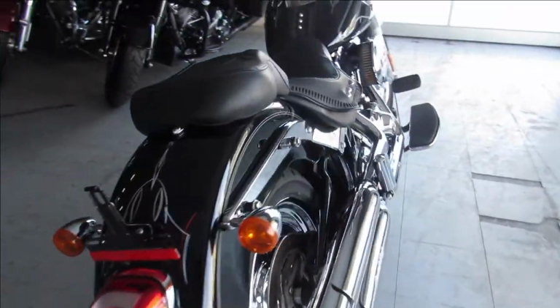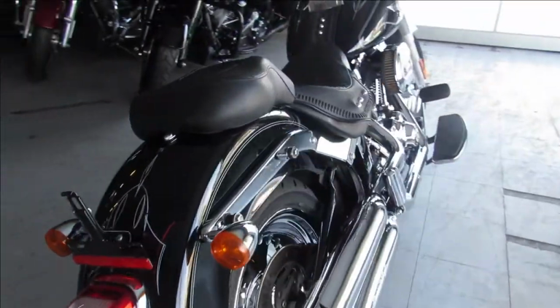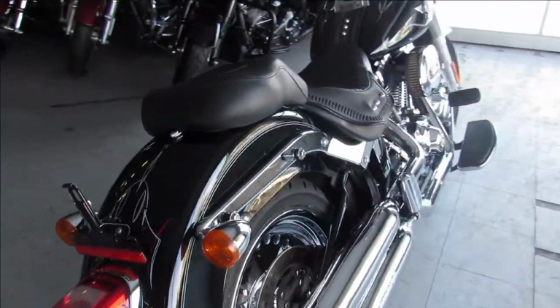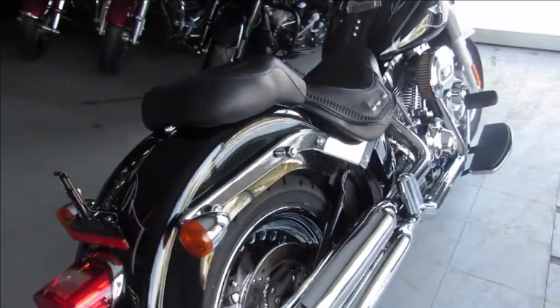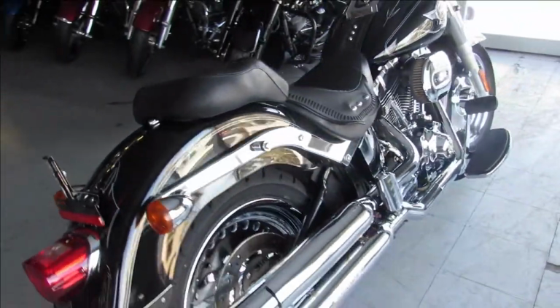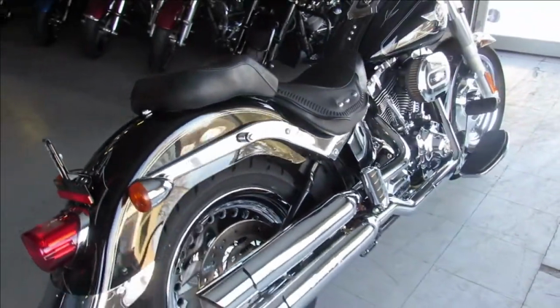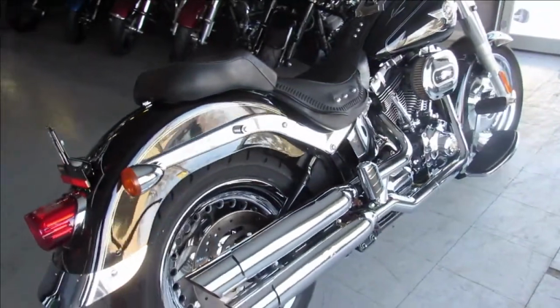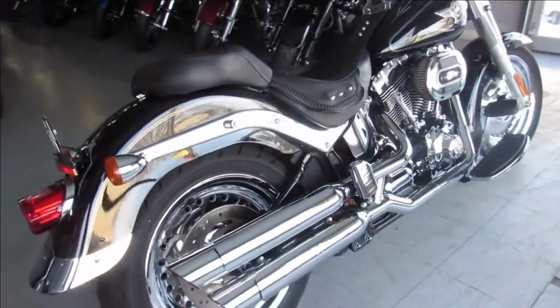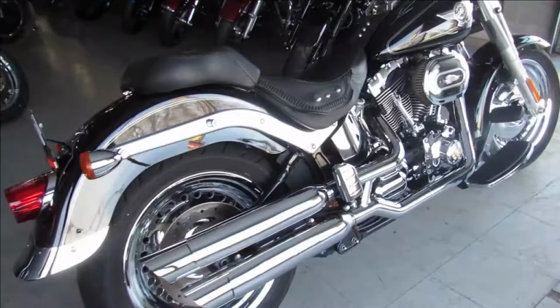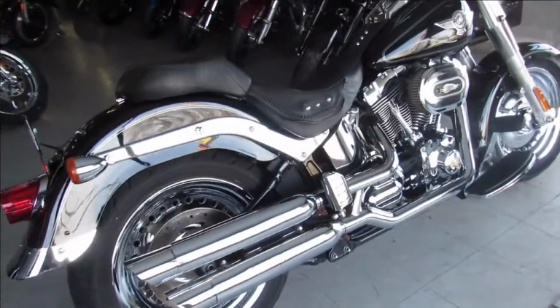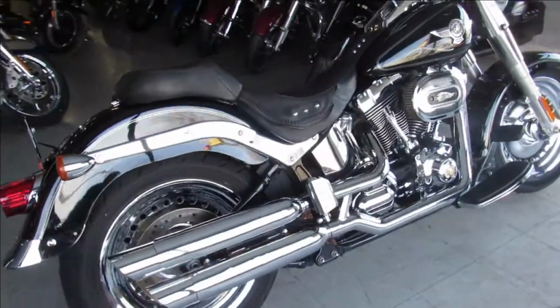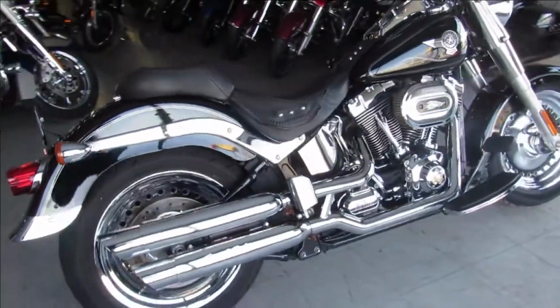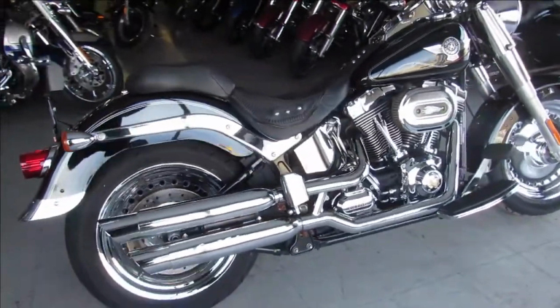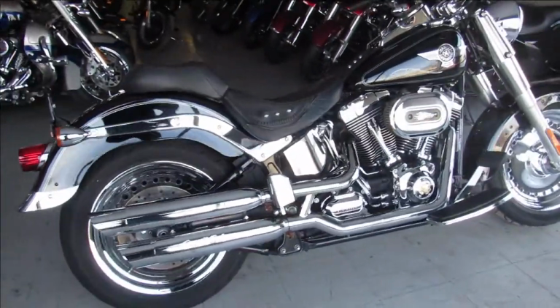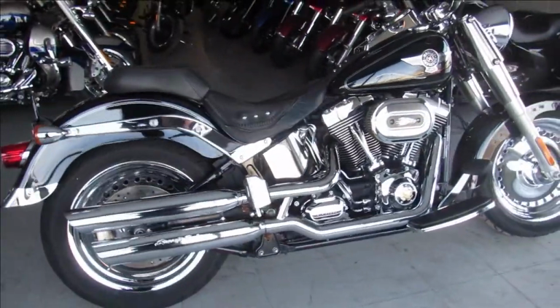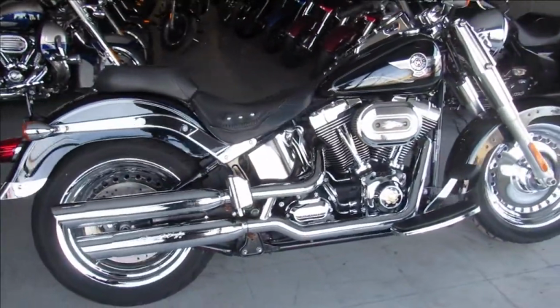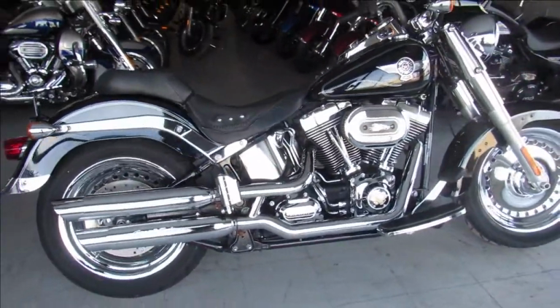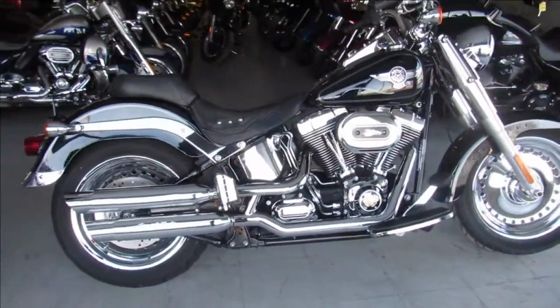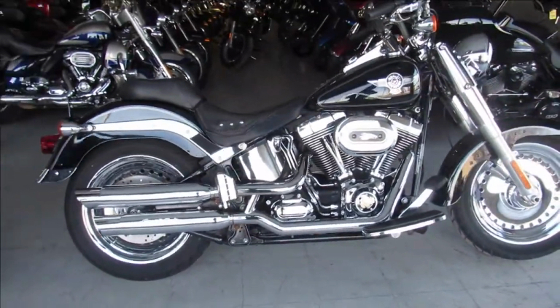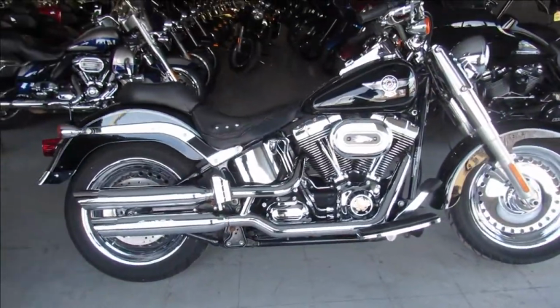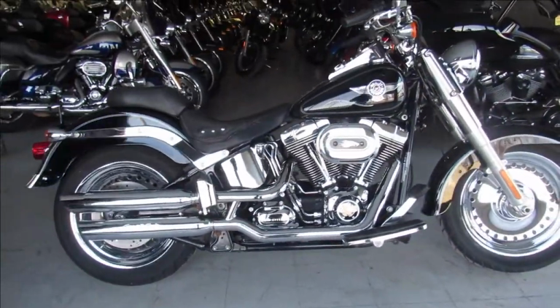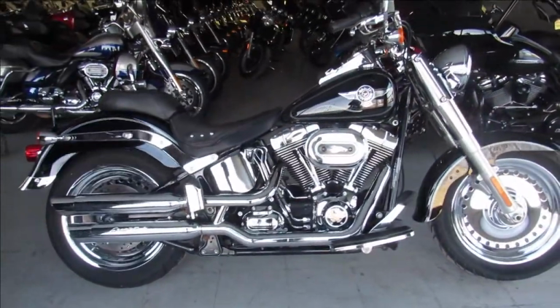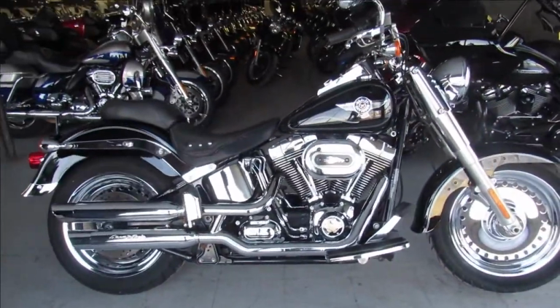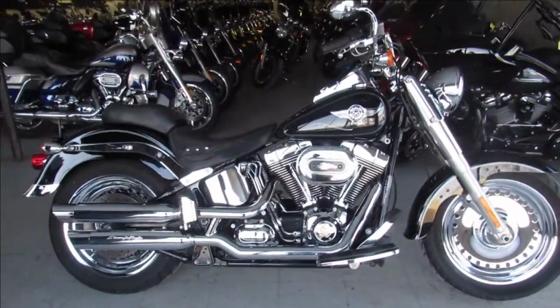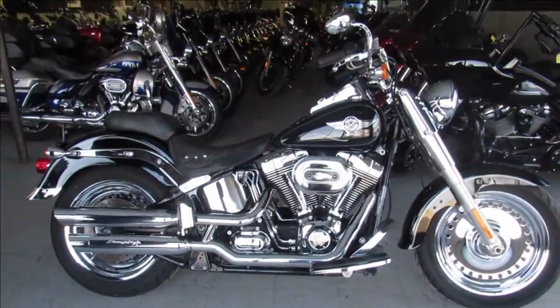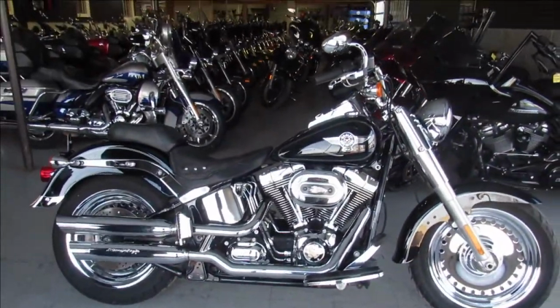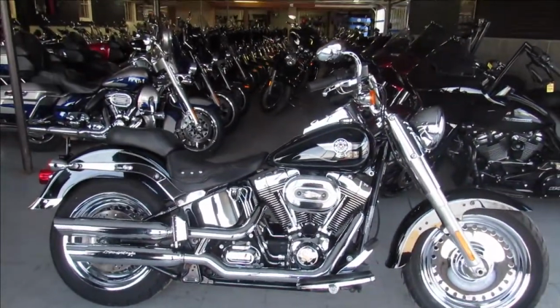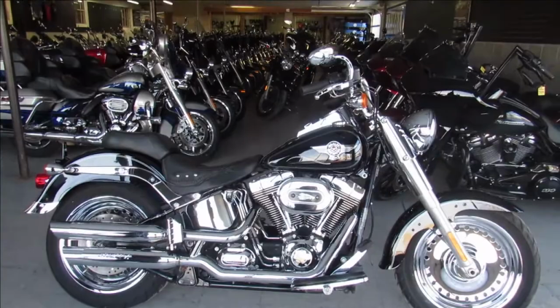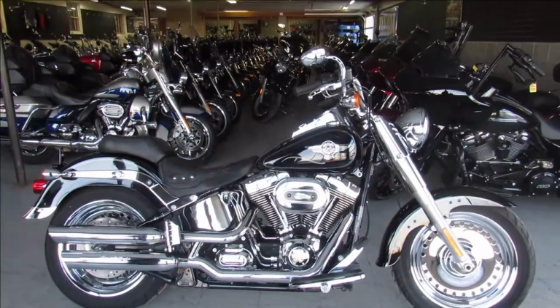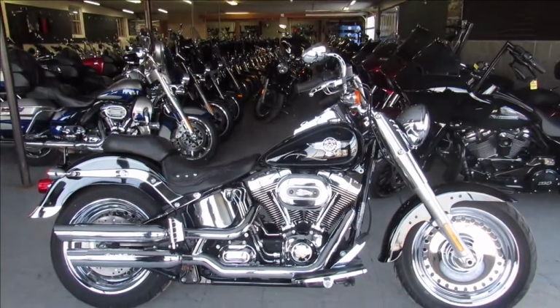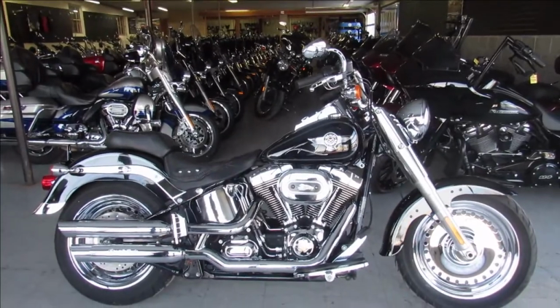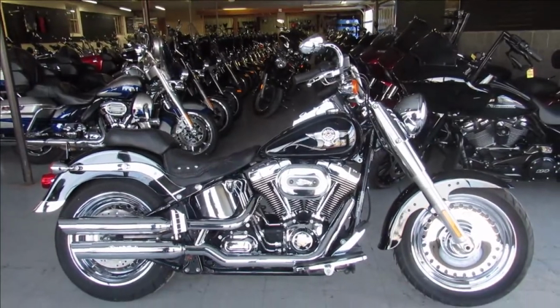Turn heads everywhere, guys. 2011 Fatboy only $9,999. Give us a call, we'll get it done — 810-648-9500.